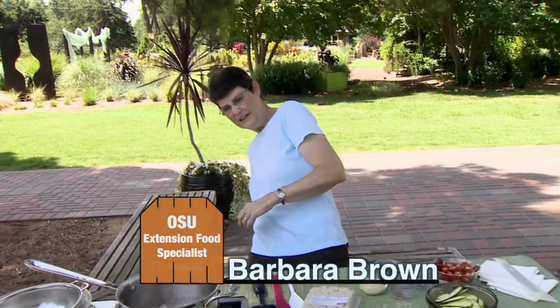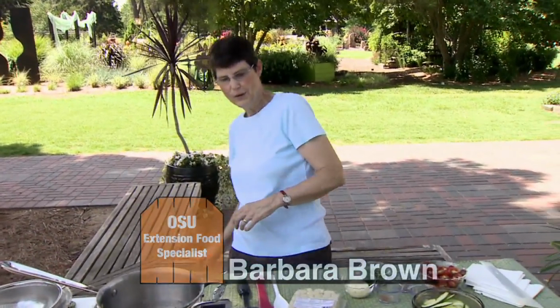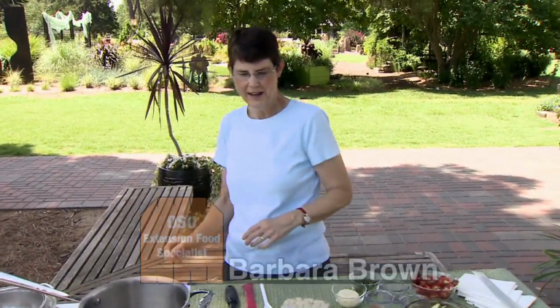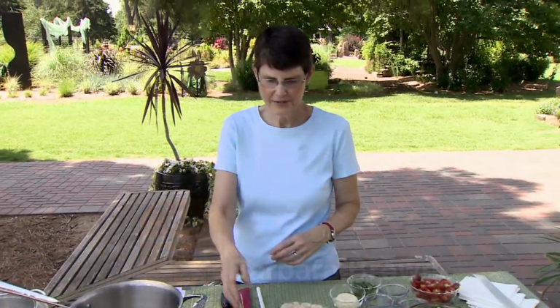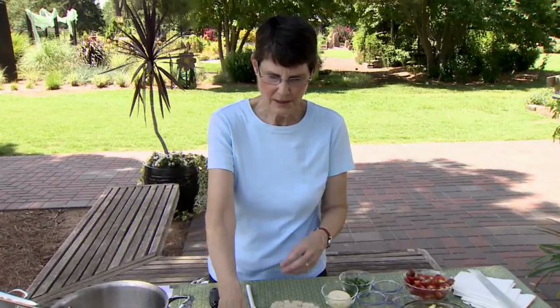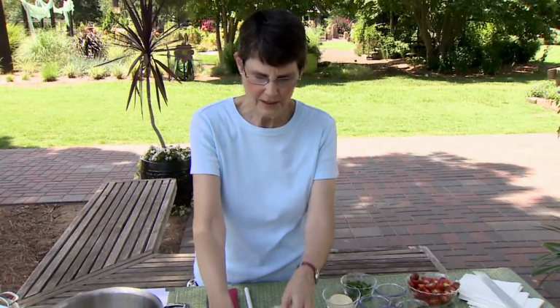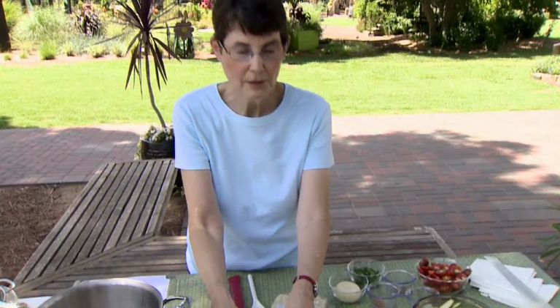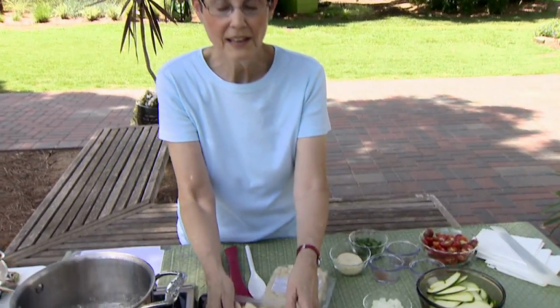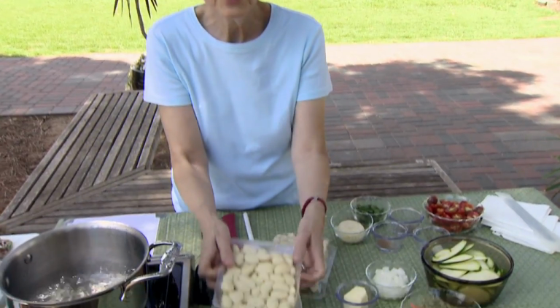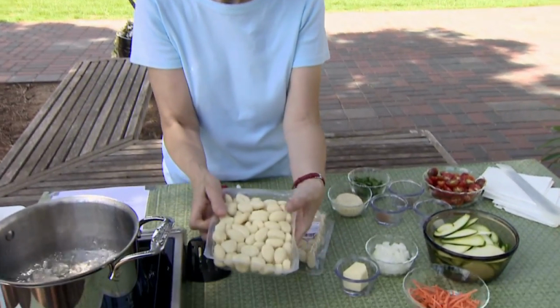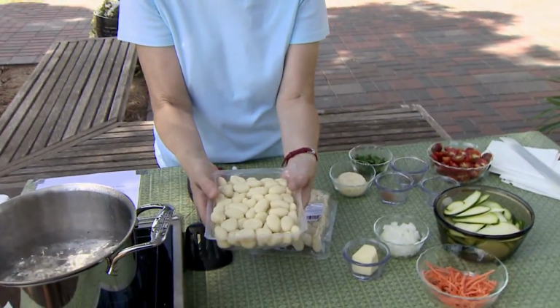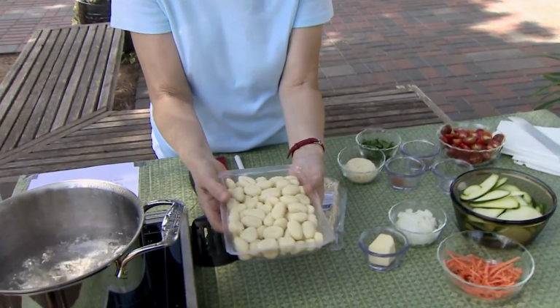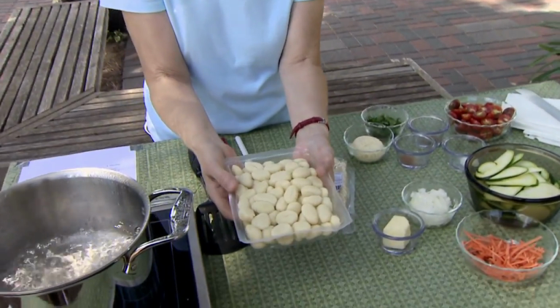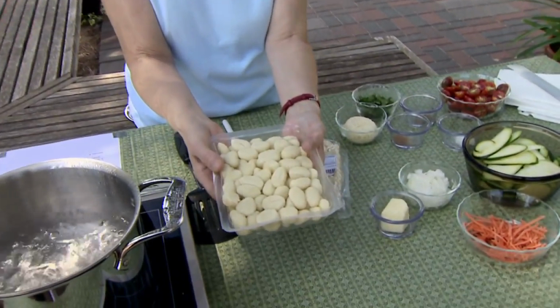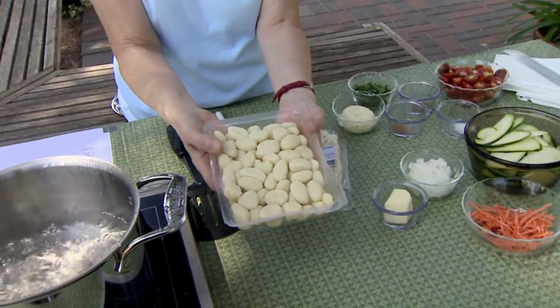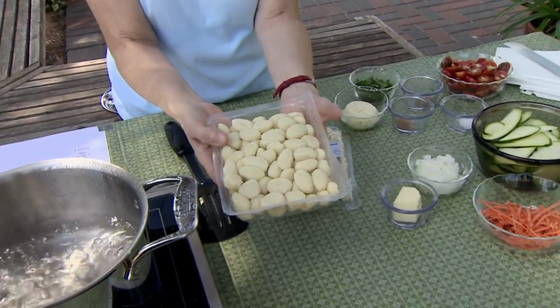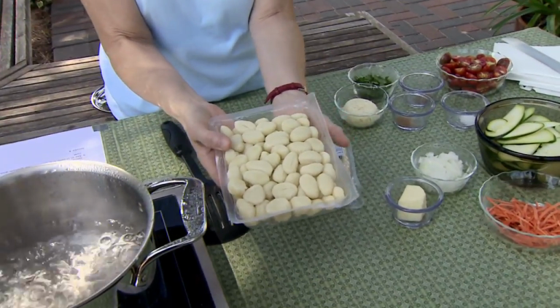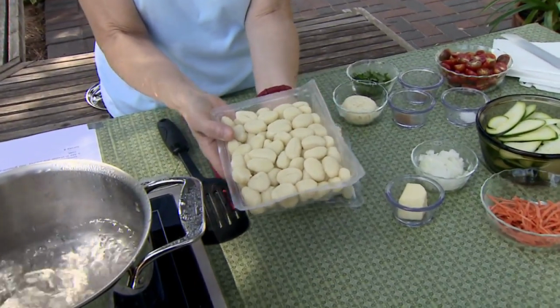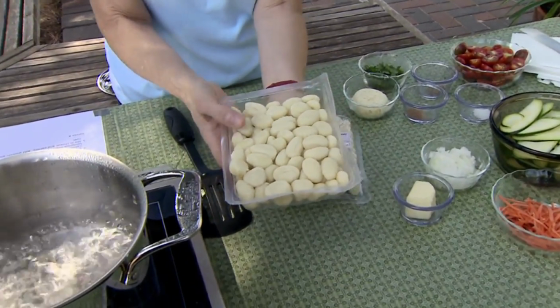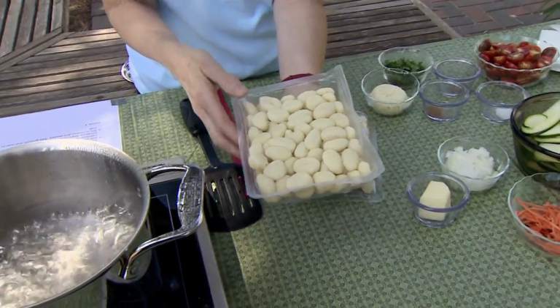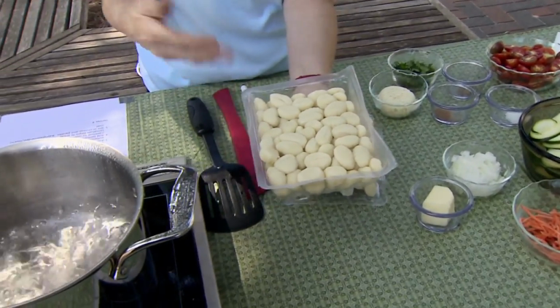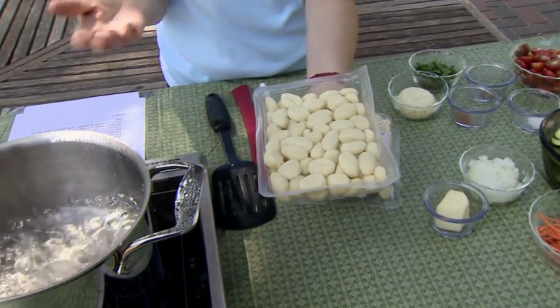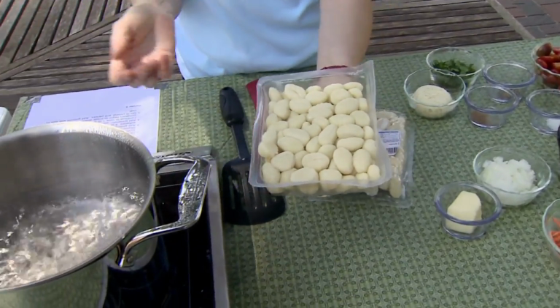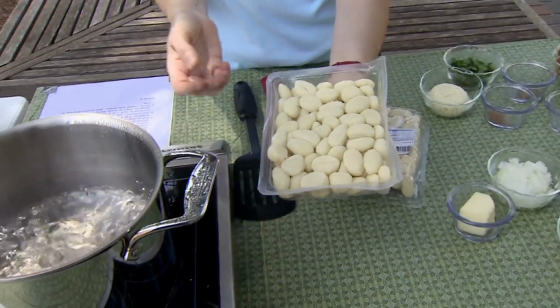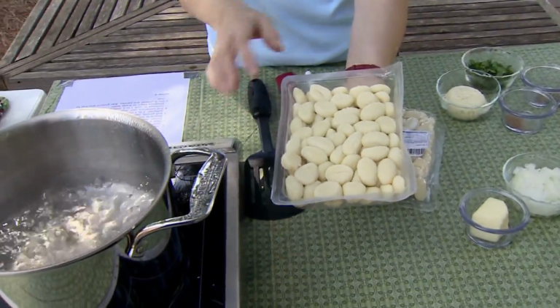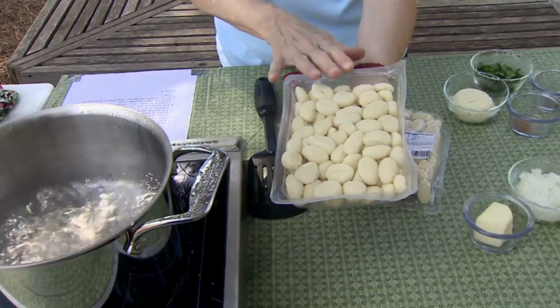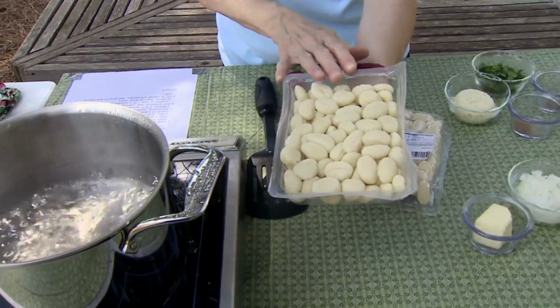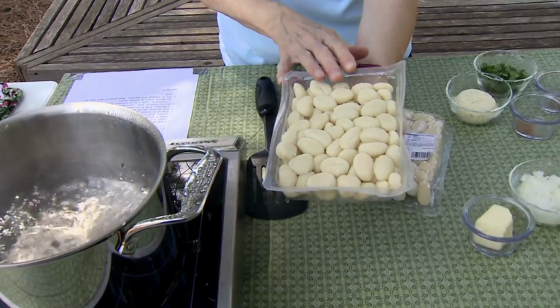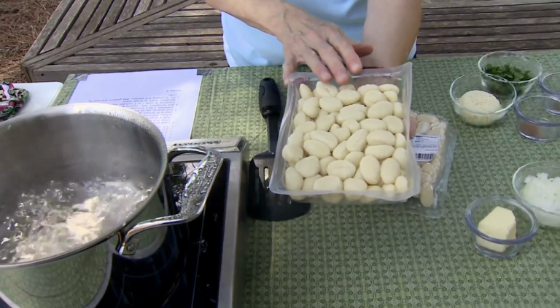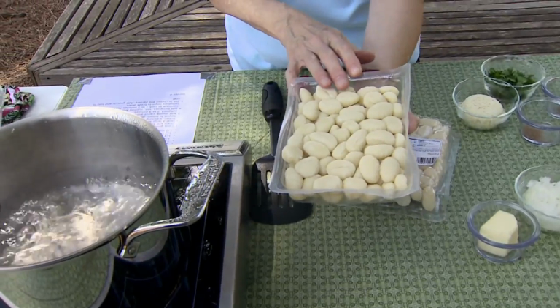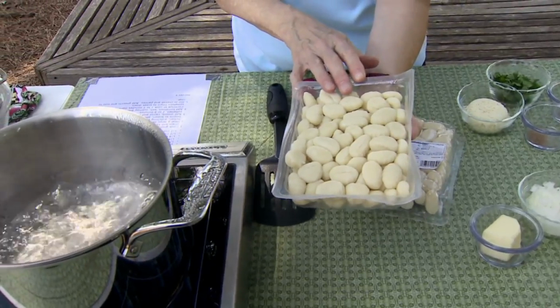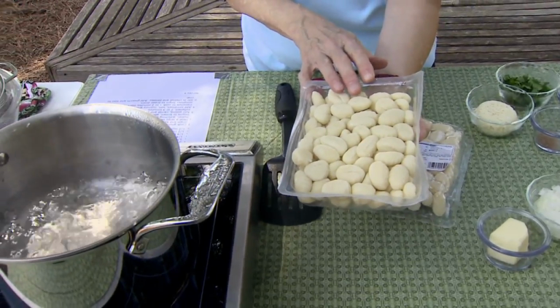So I have some here. Now you can make it yourself — it's made from mashed potato and flour. Some recipes are a little bit different, but those are the primary ingredients that are best known.